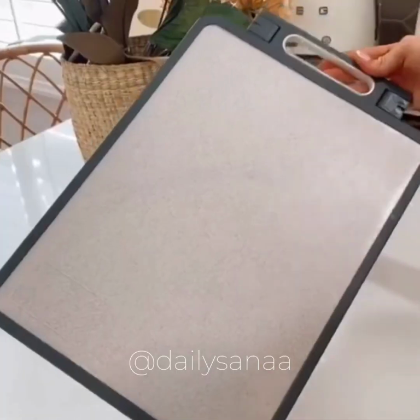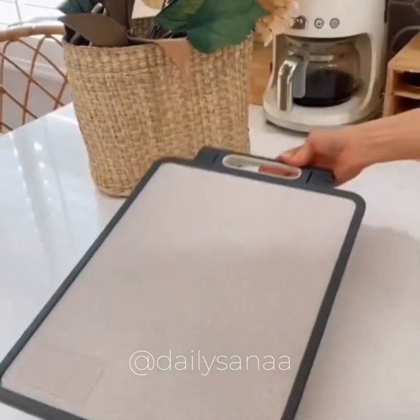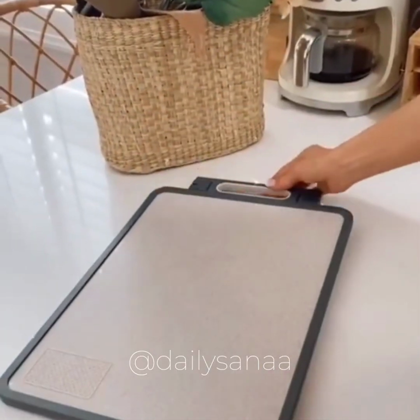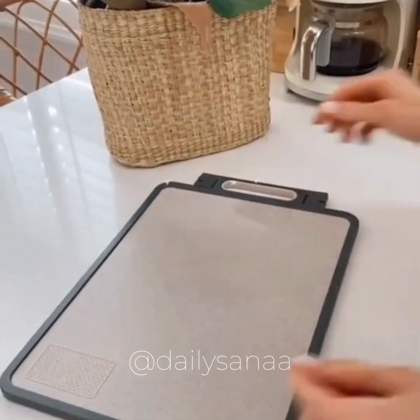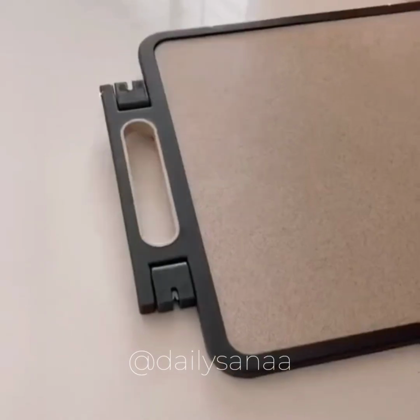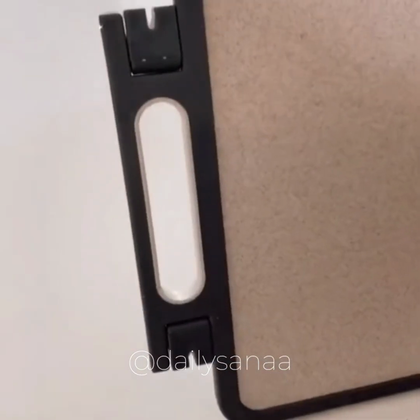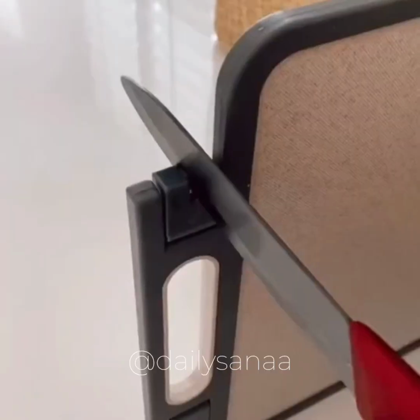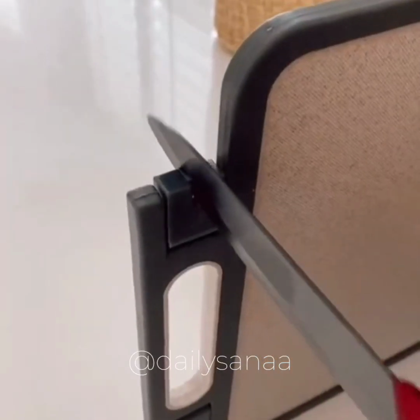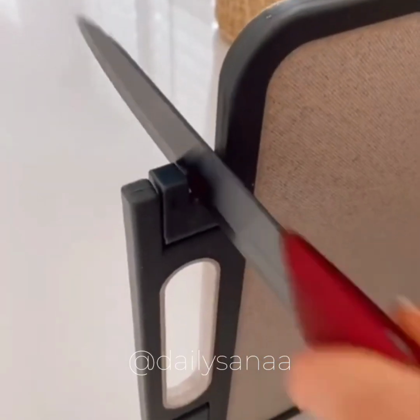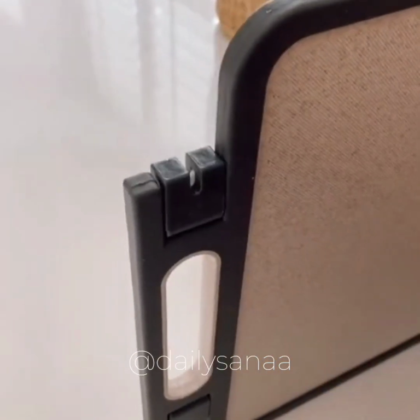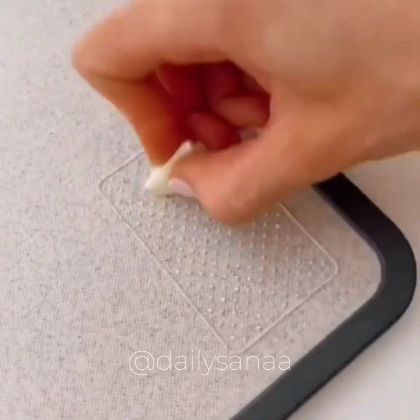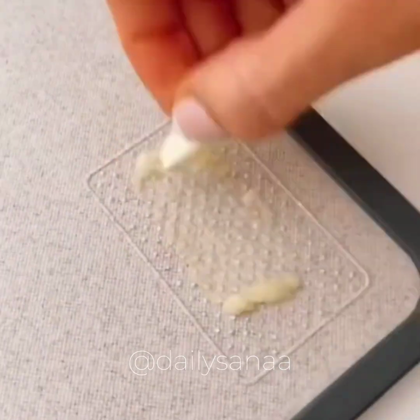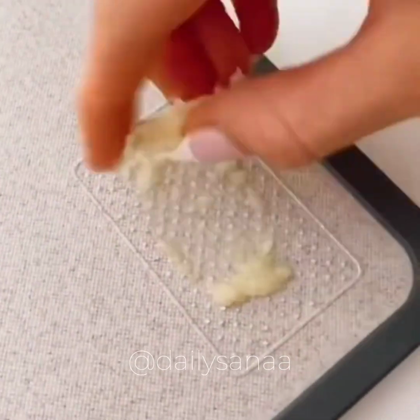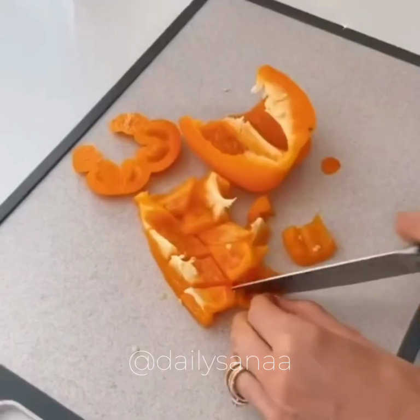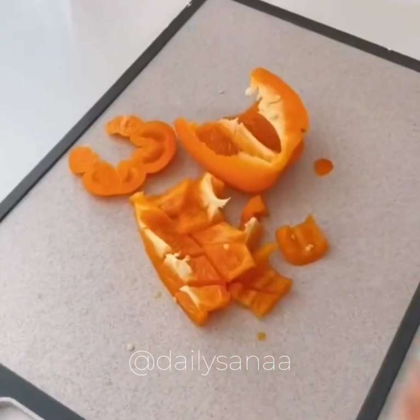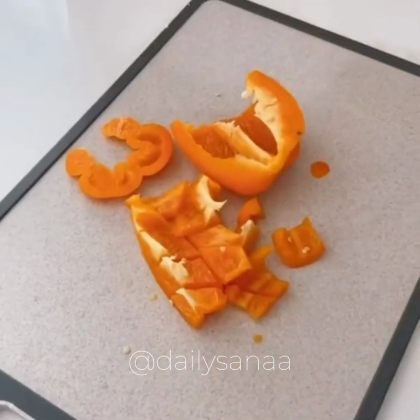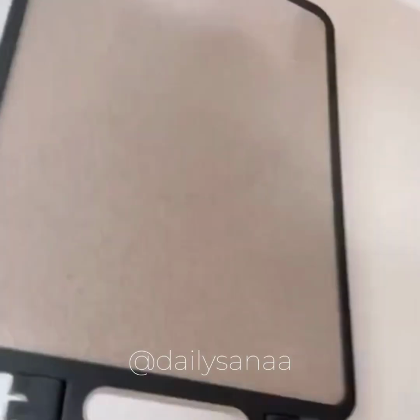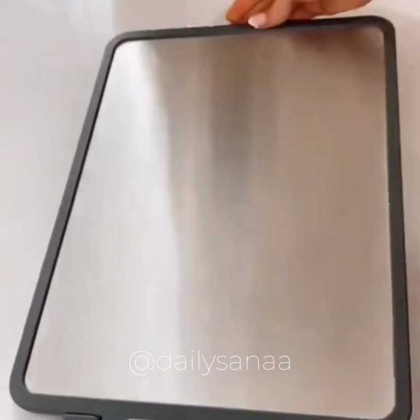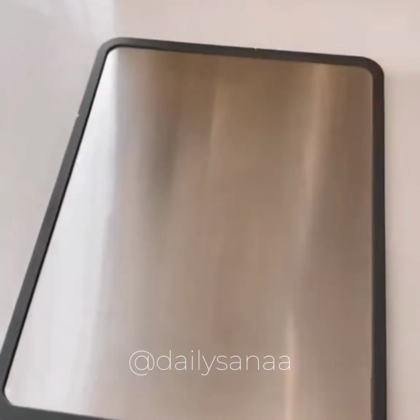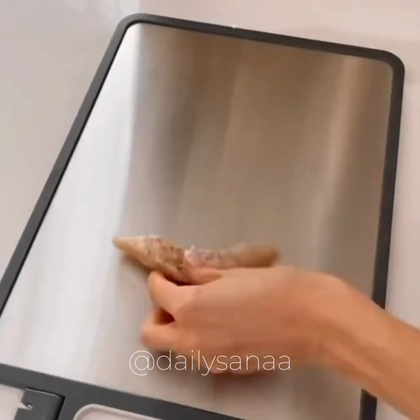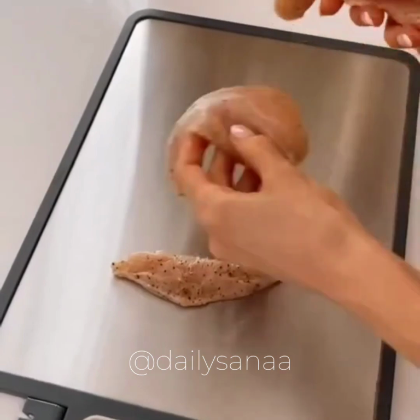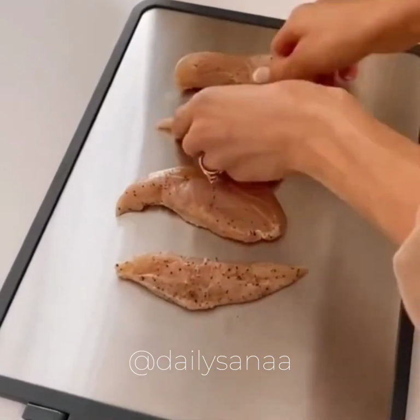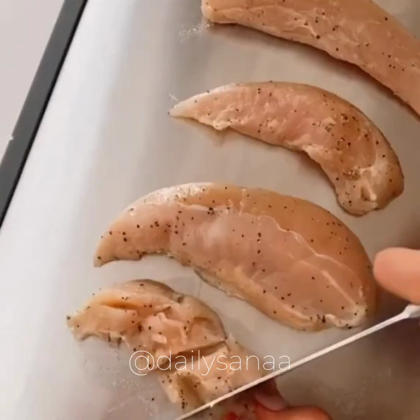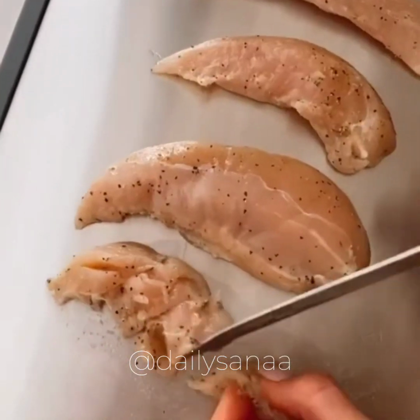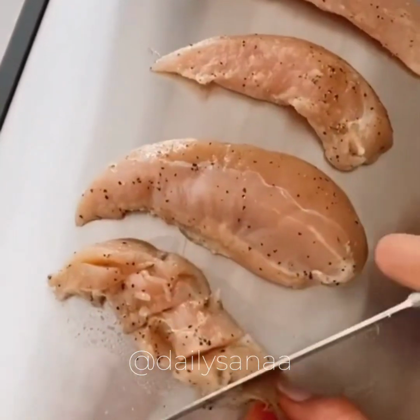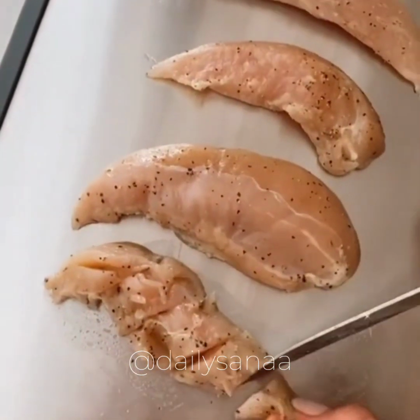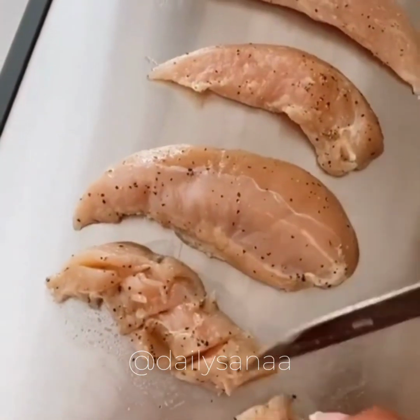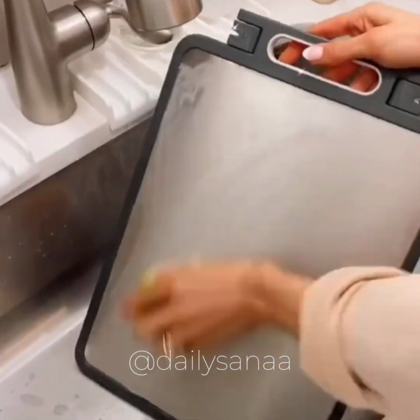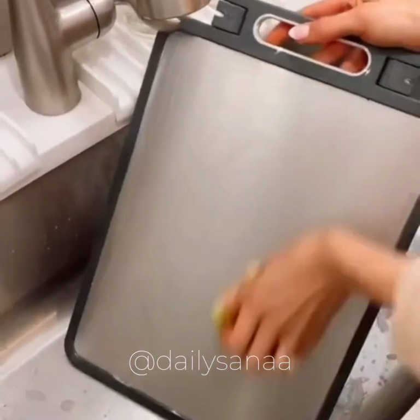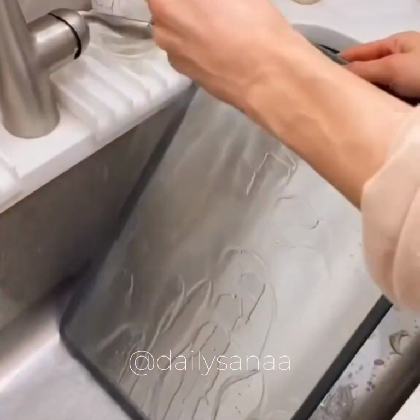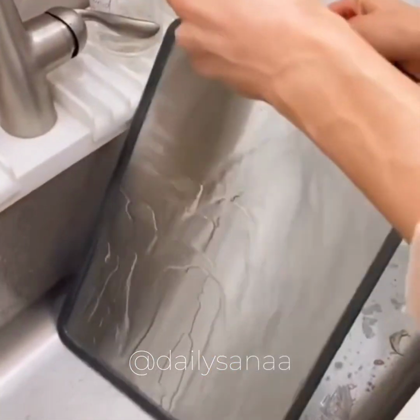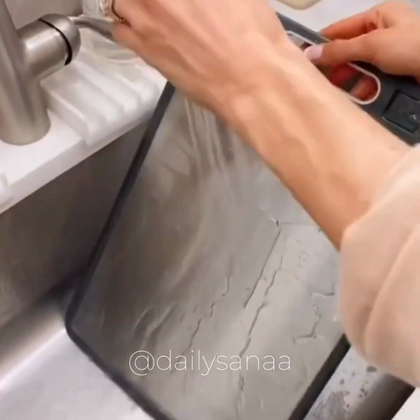This double-sided cutting board has two built-in sharpeners, an urban garlic grinder, and the stainless steel side is perfect for keeping fish and meat separate — the material won't harbor odors or mold over time. The board is super easy to clean.